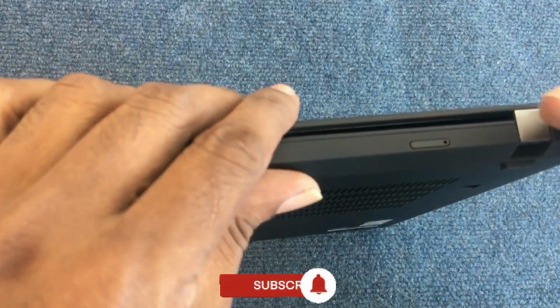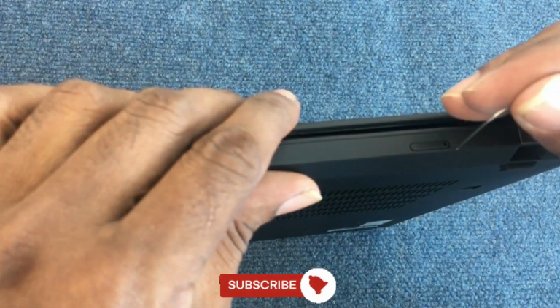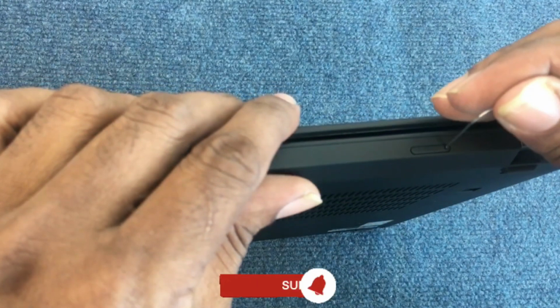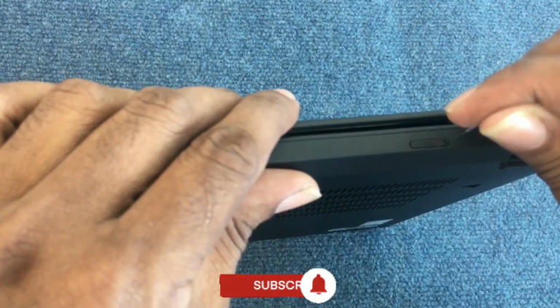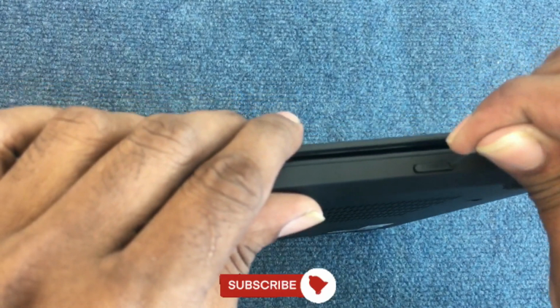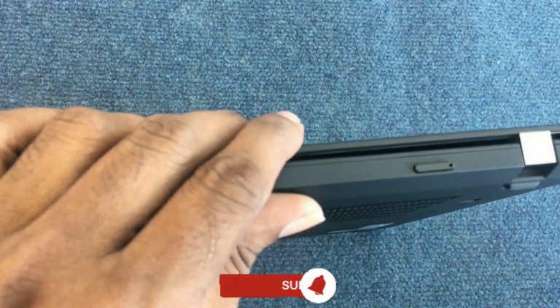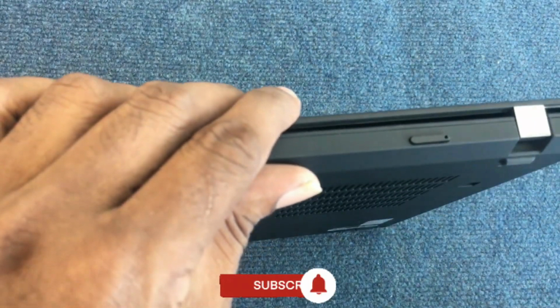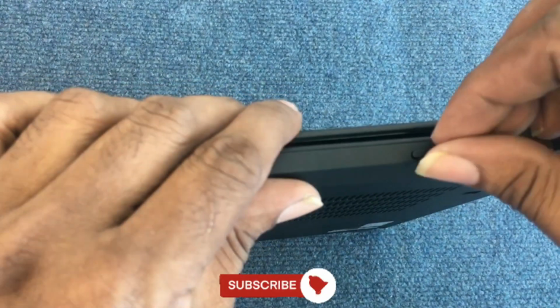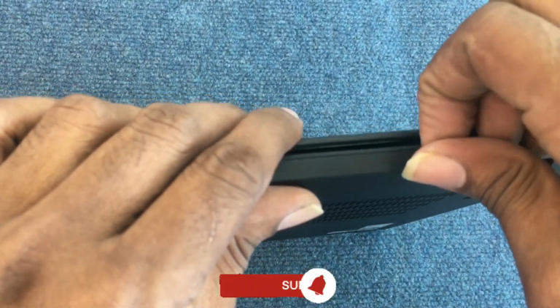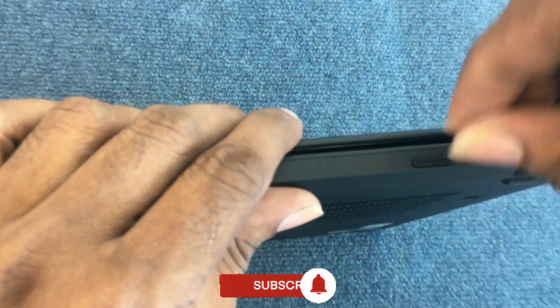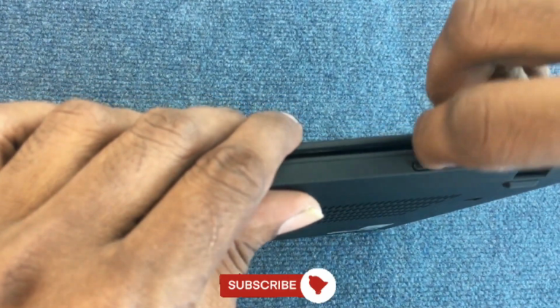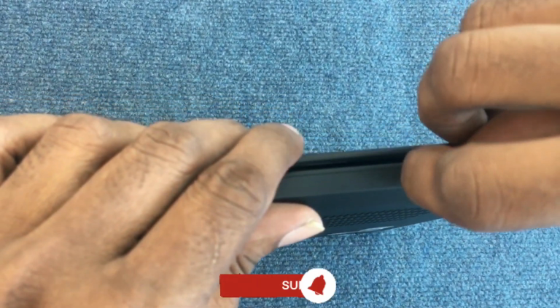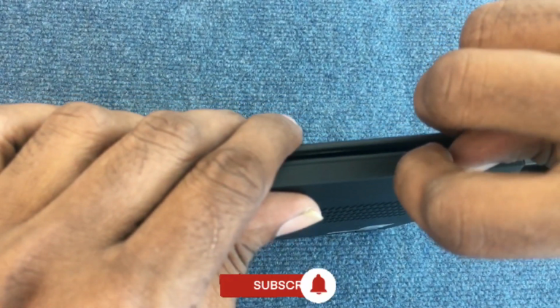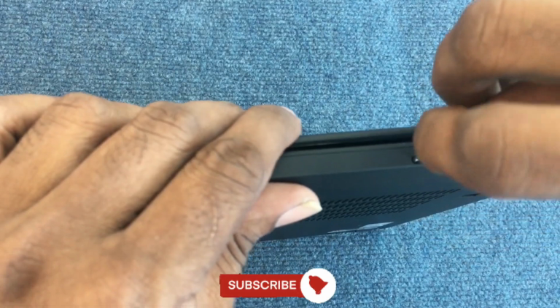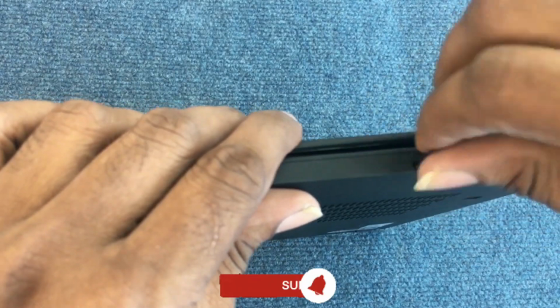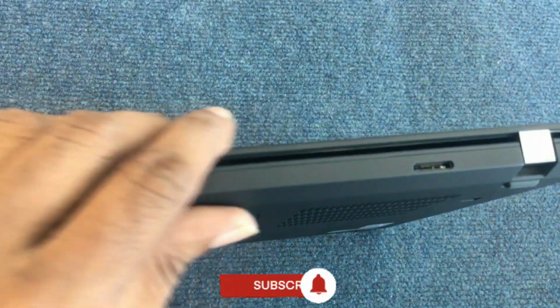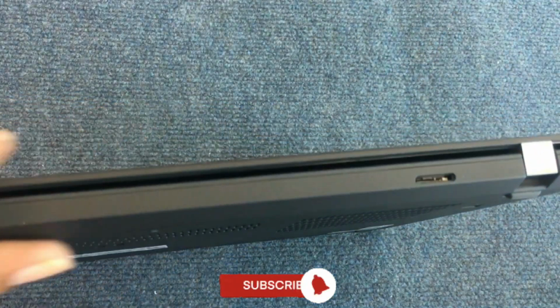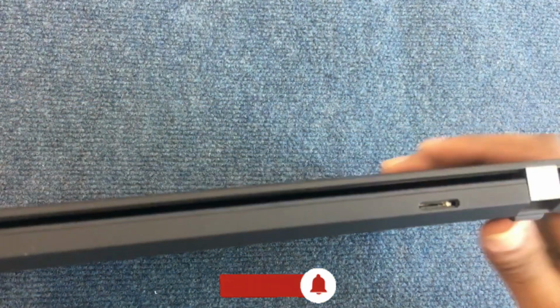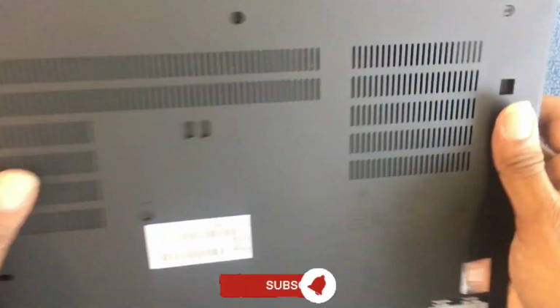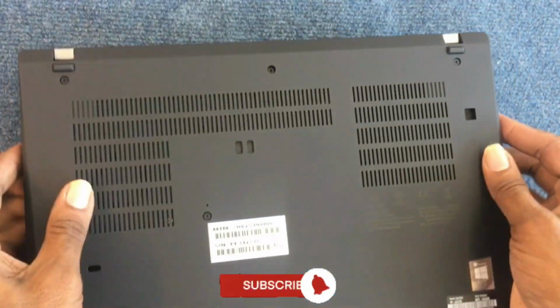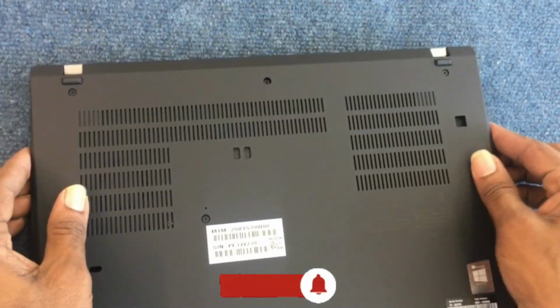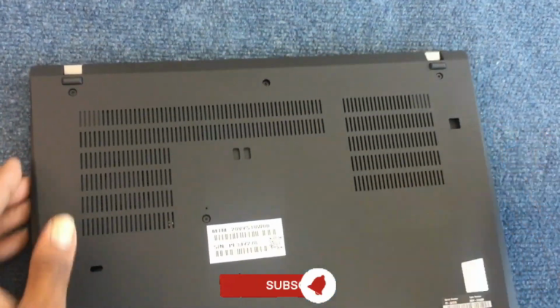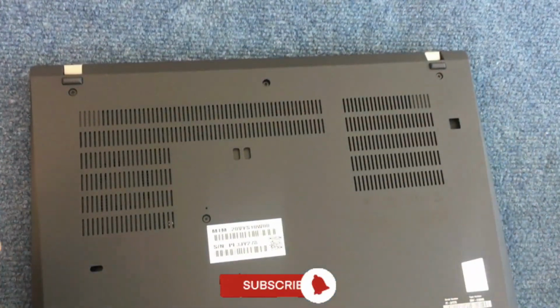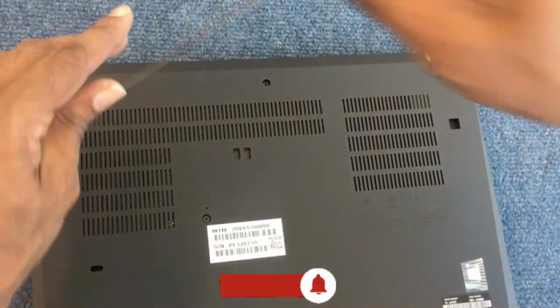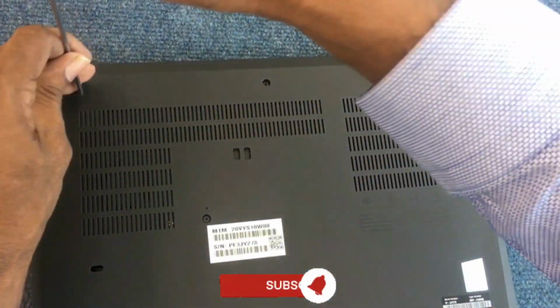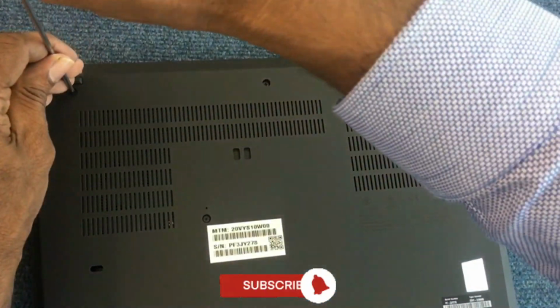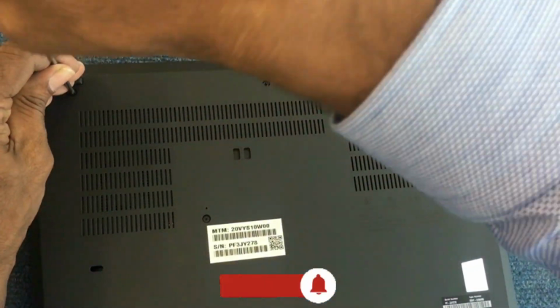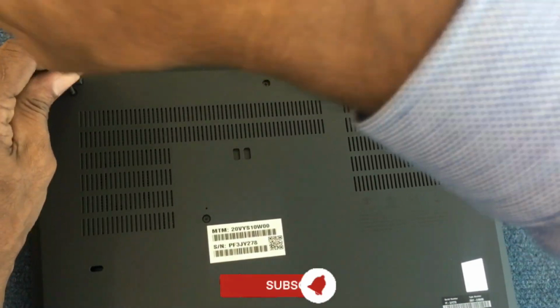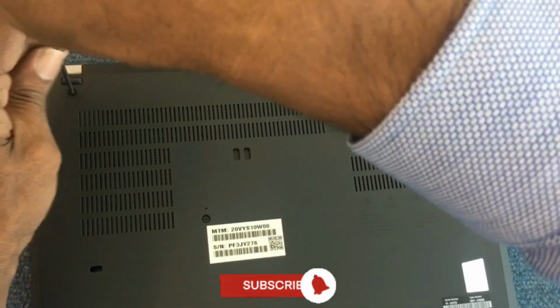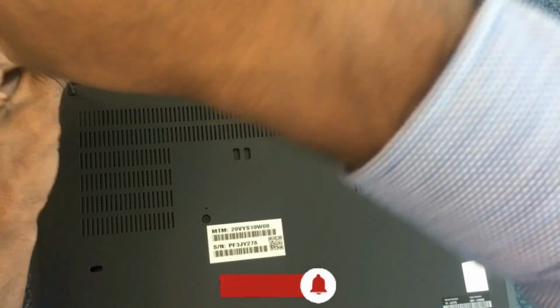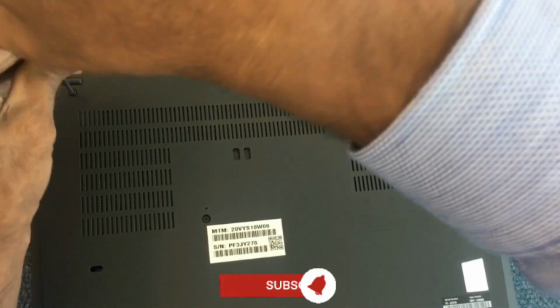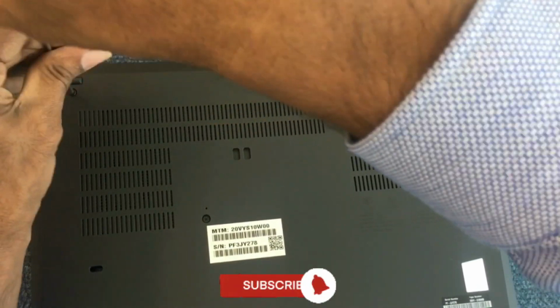To remove the bottom plate and take this notebook apart, you need to undo all six Phillips-head screws. After that, remove the SIM card tray and pop the bottom panel with the help of a plastic pry tool.